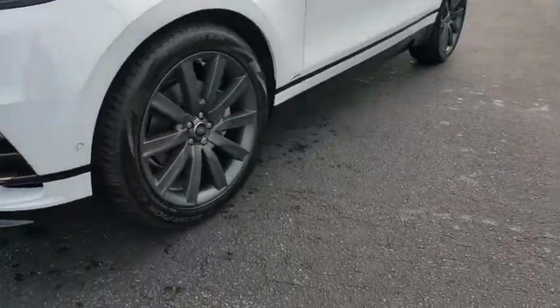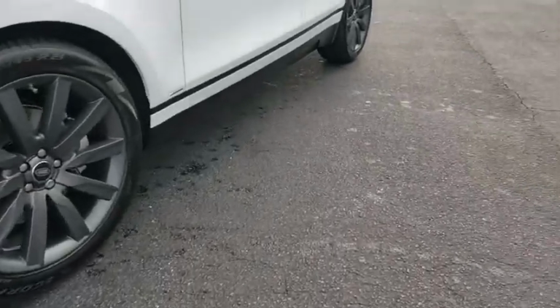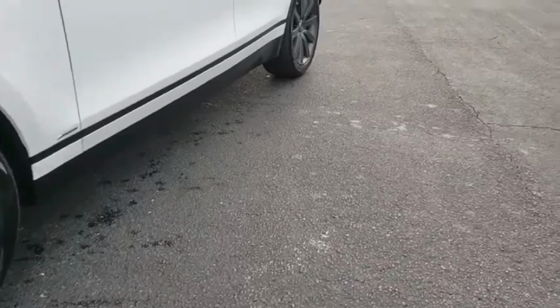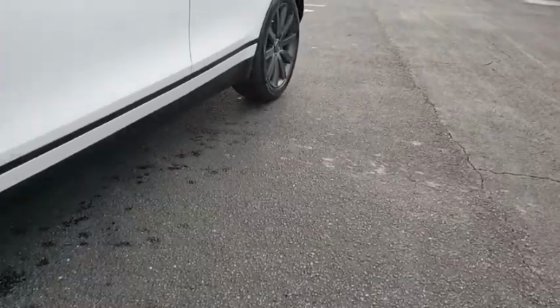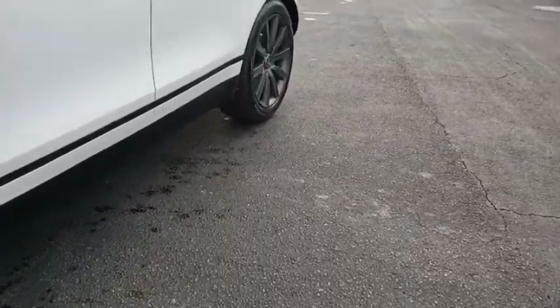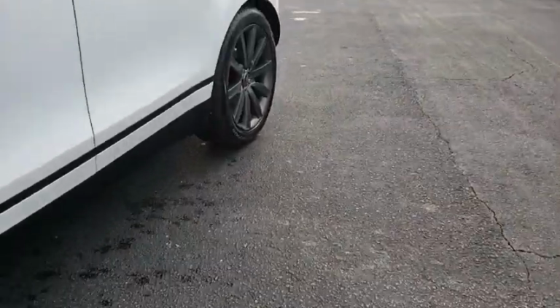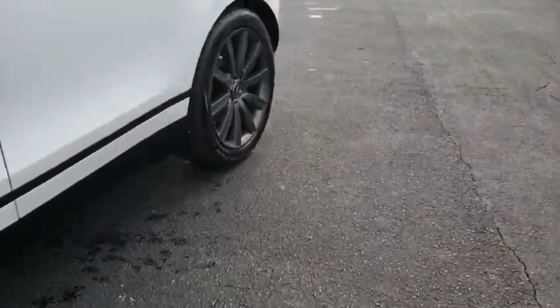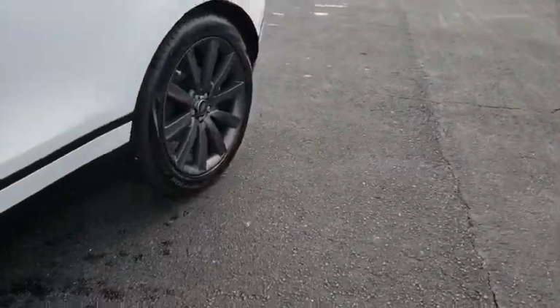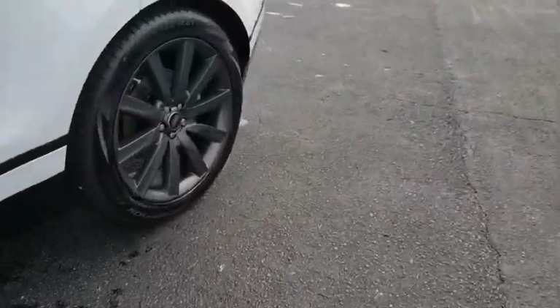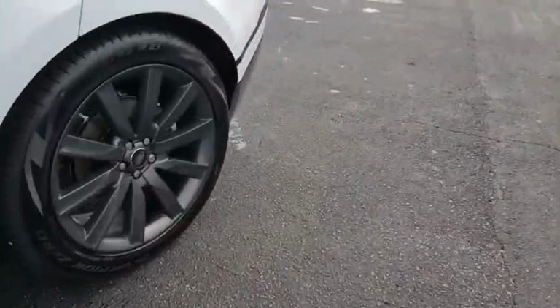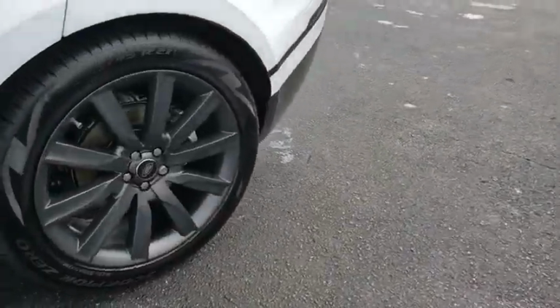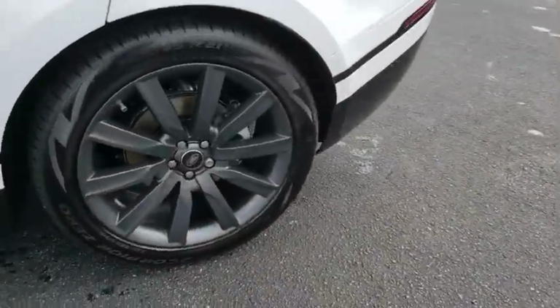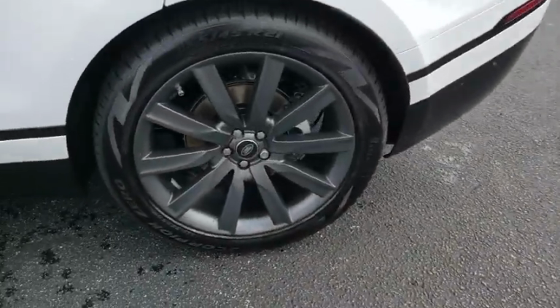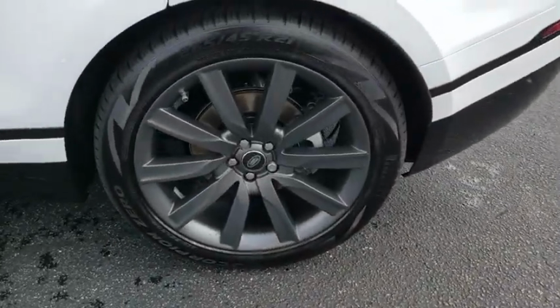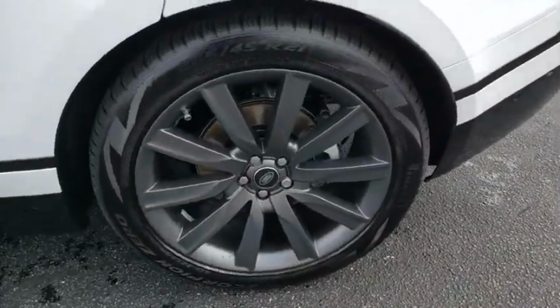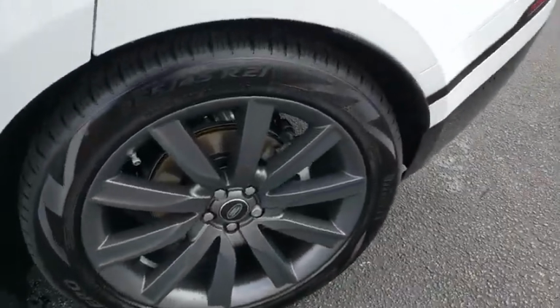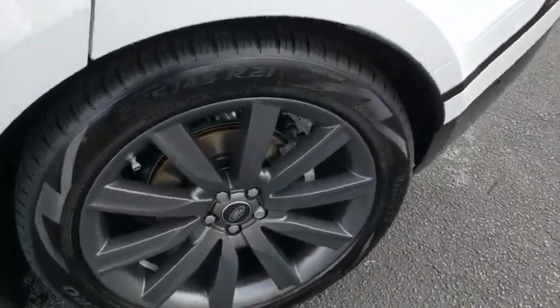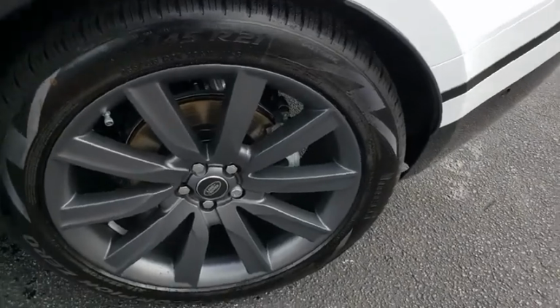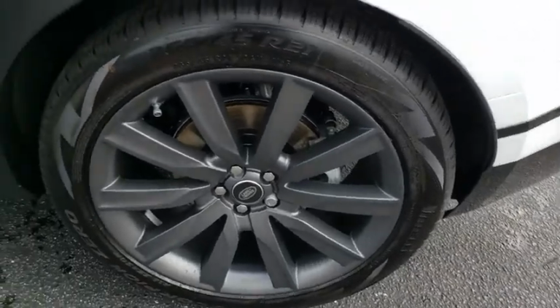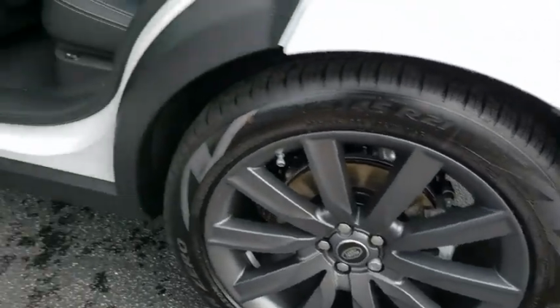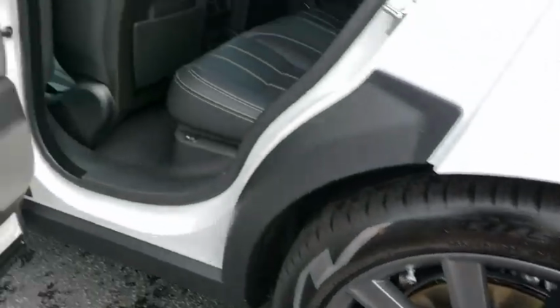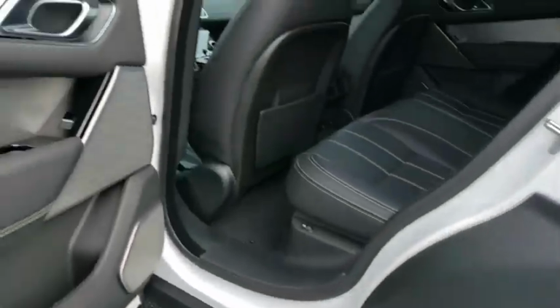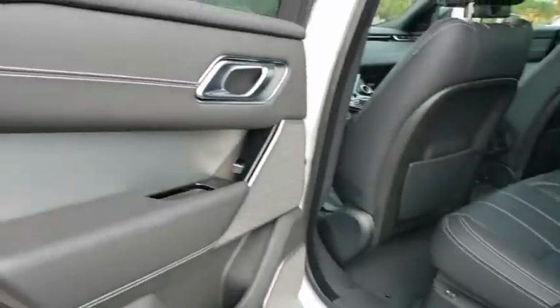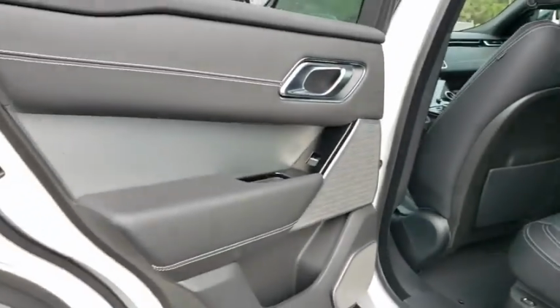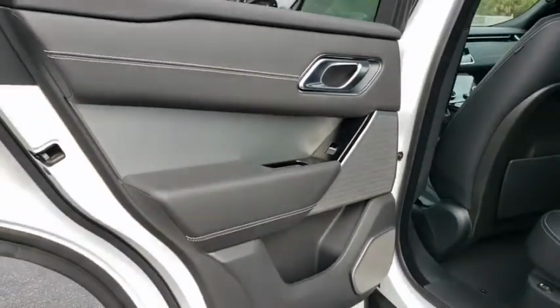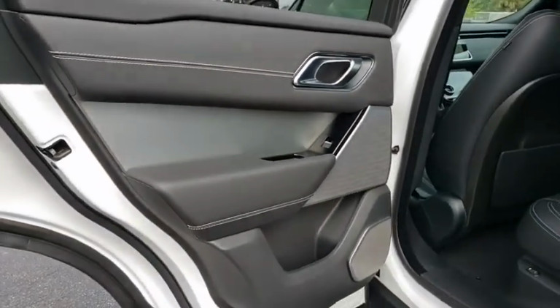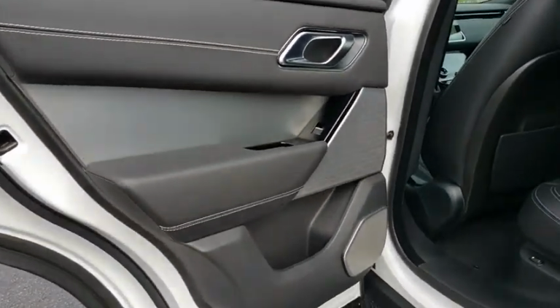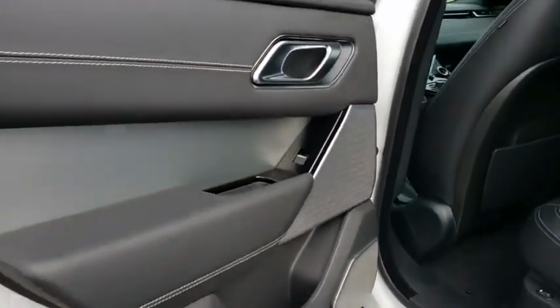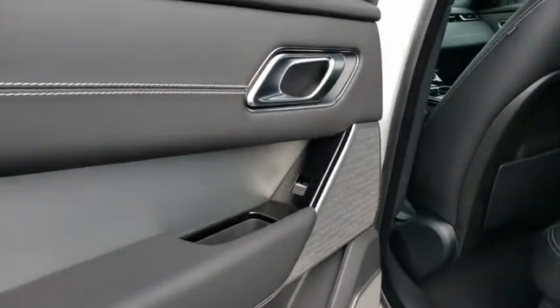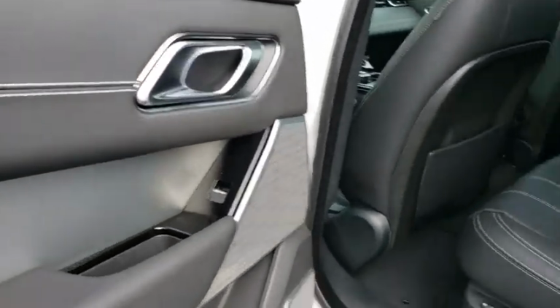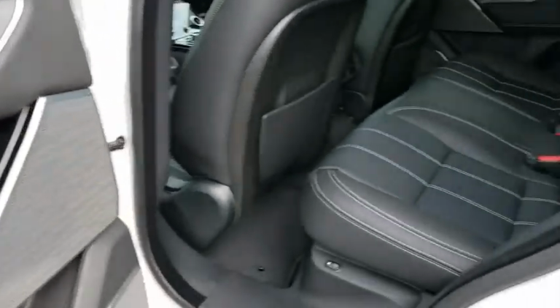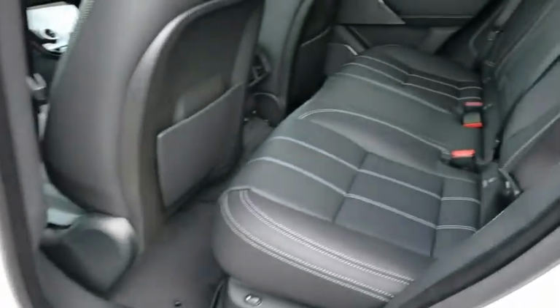Lane departure warning, leather wrapped steering wheel, Bluetooth, adjustable steering wheel, power steering, hard disk drive media storage, four-wheel drive, four-wheel disc brakes, floor mats.